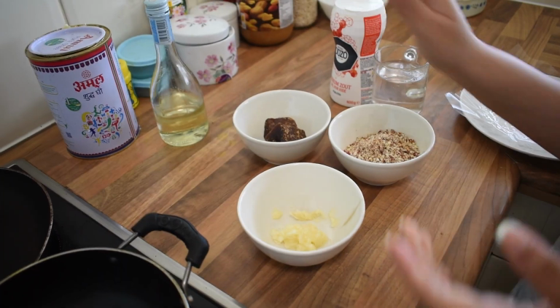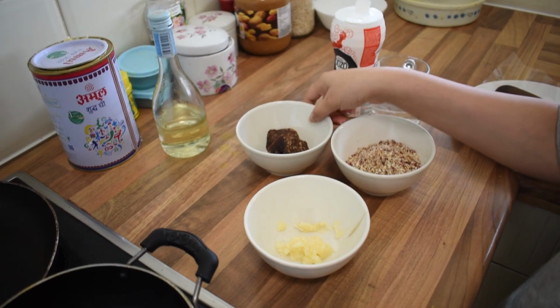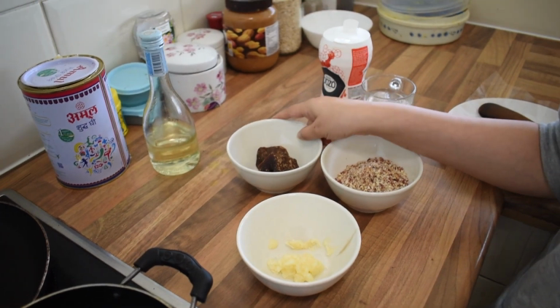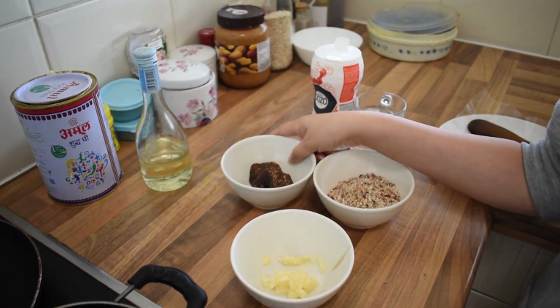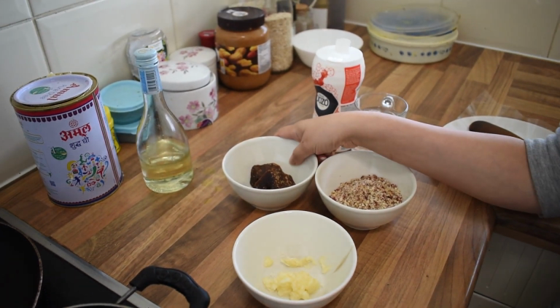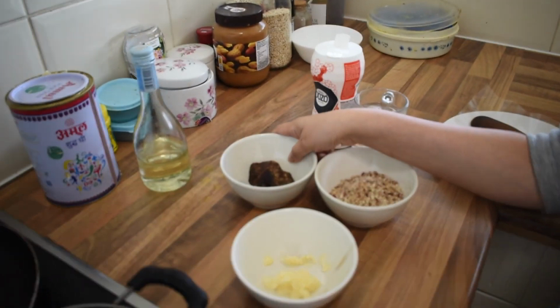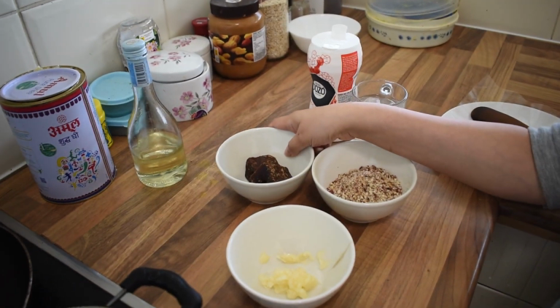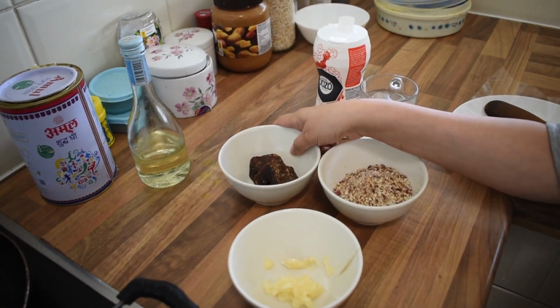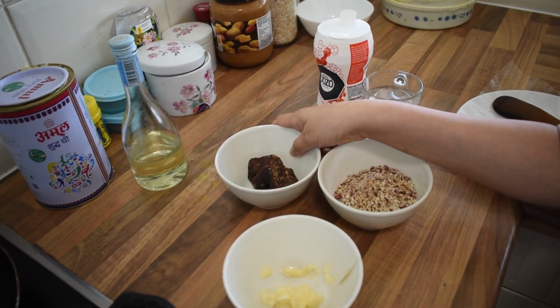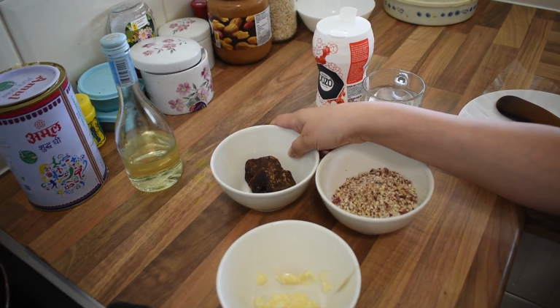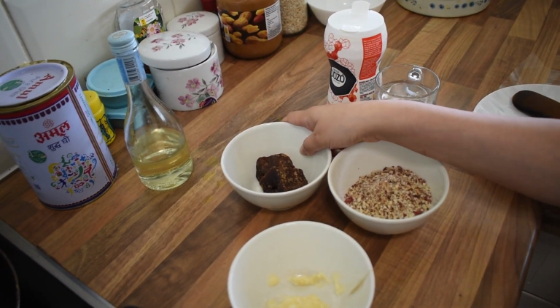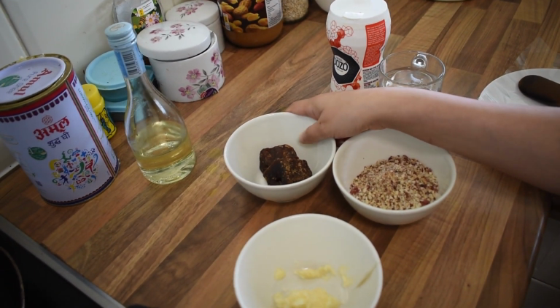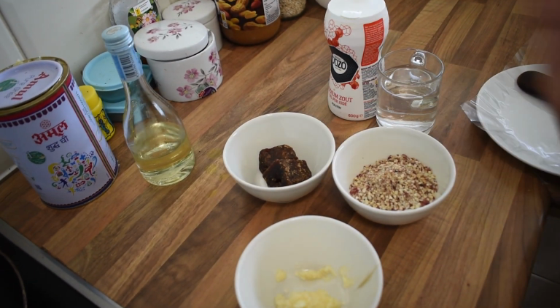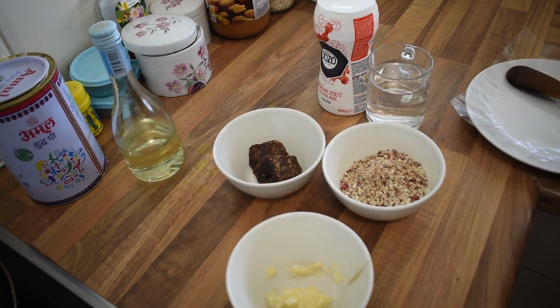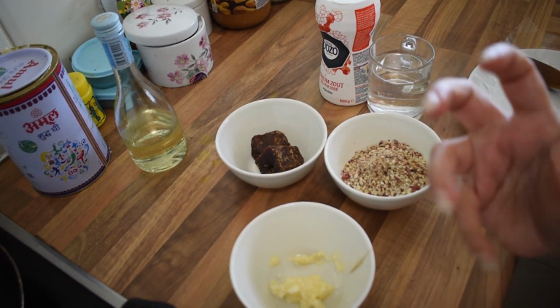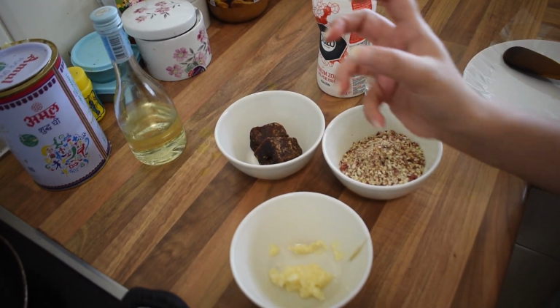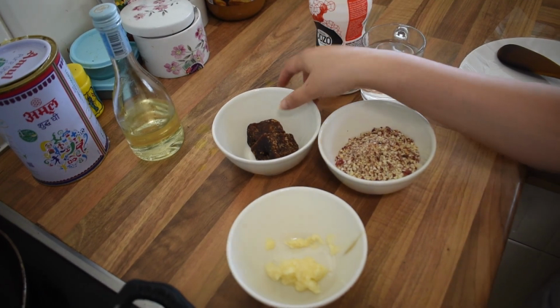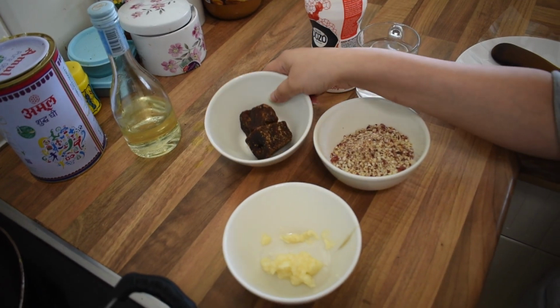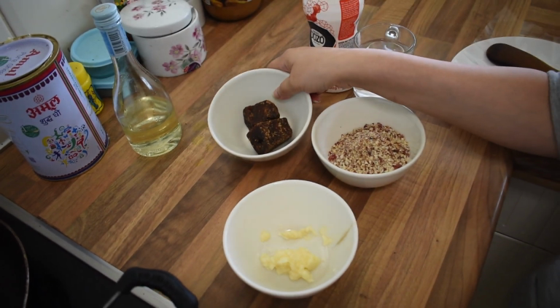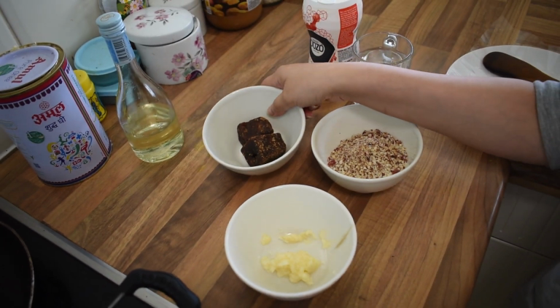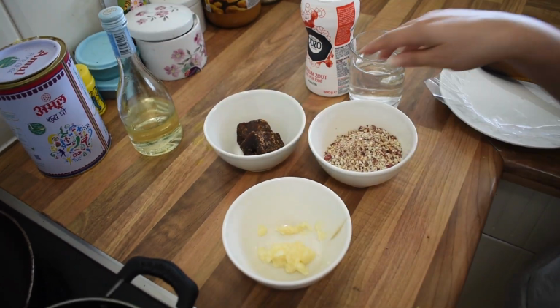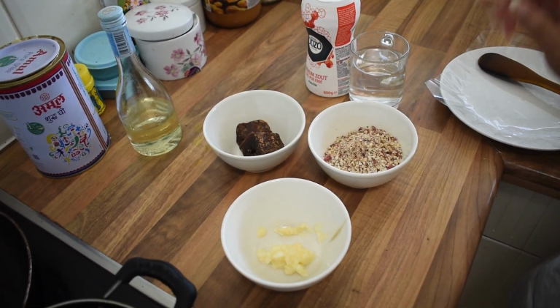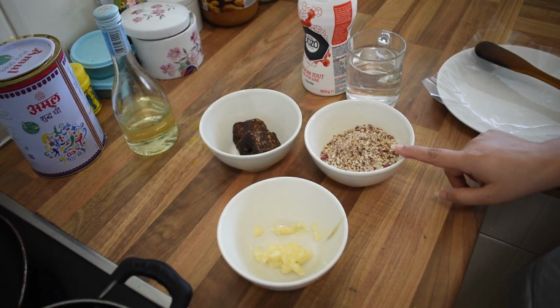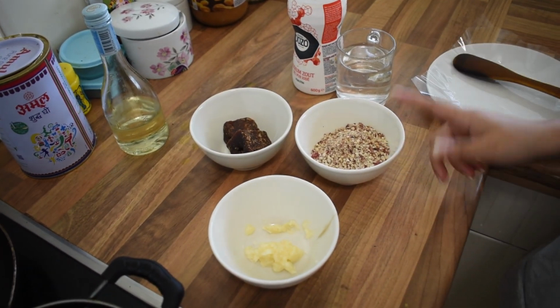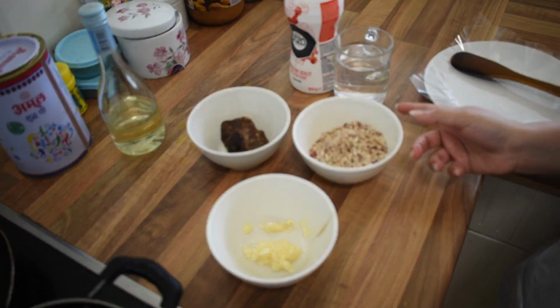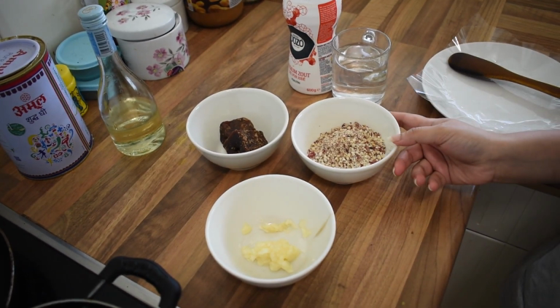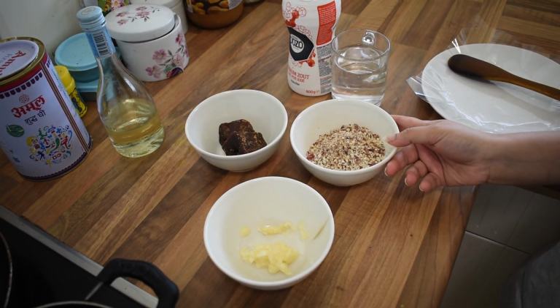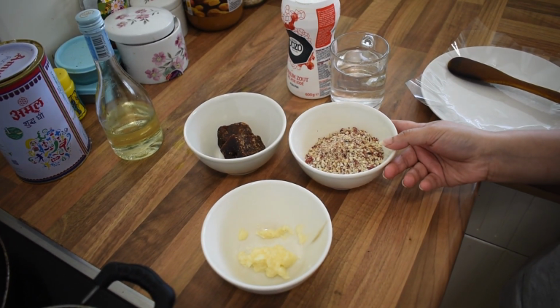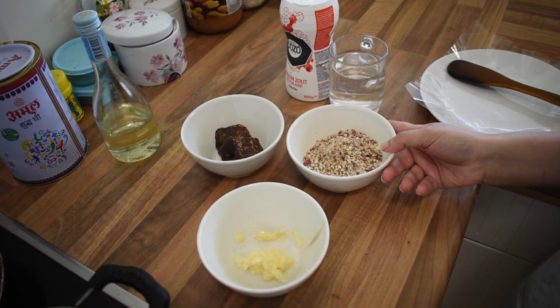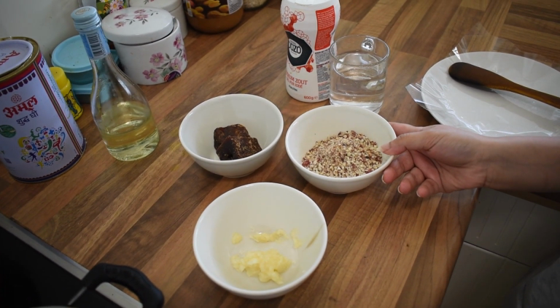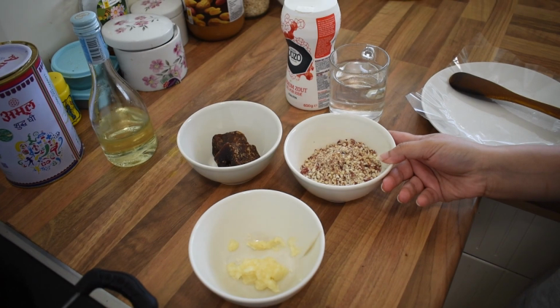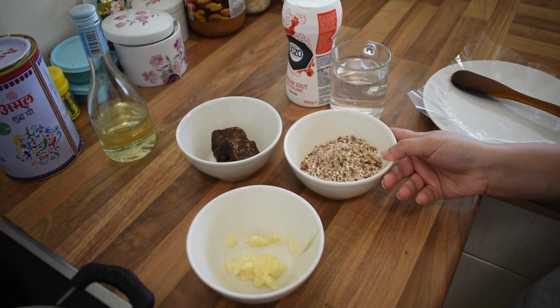As we all know, jaggery is a good replacement for sugar and it also helps to detox and clean our body. And peanuts — we all know it is a great source of protein.